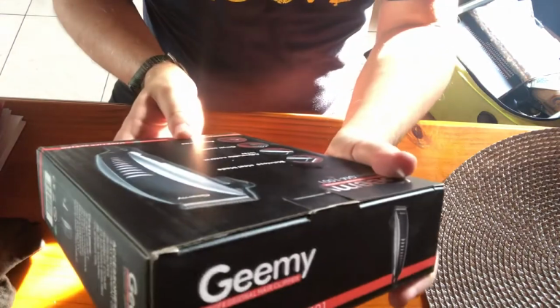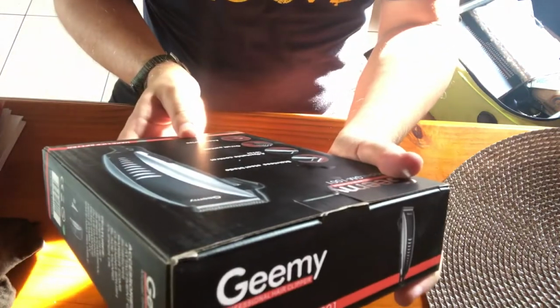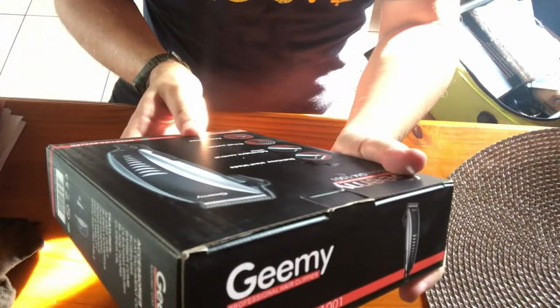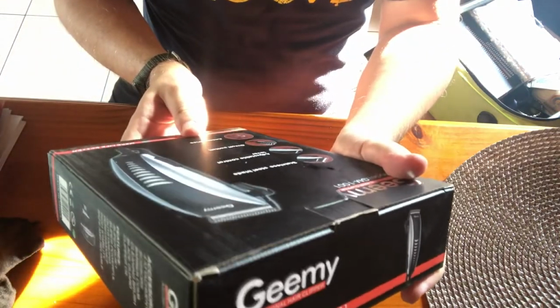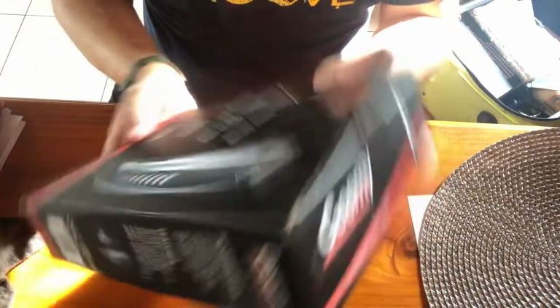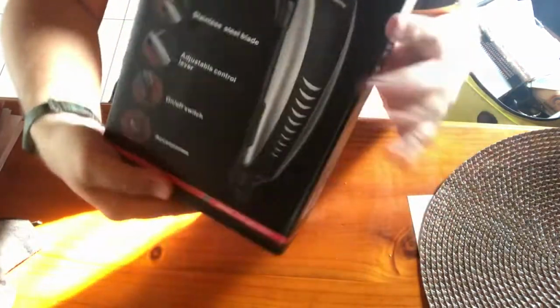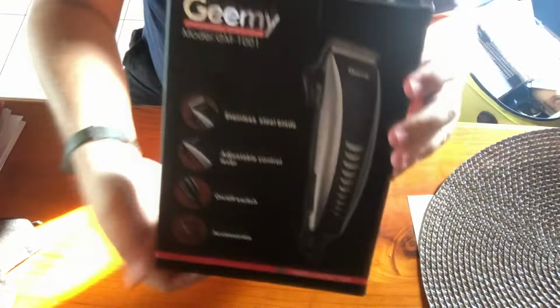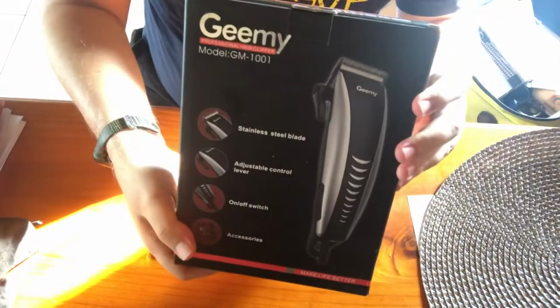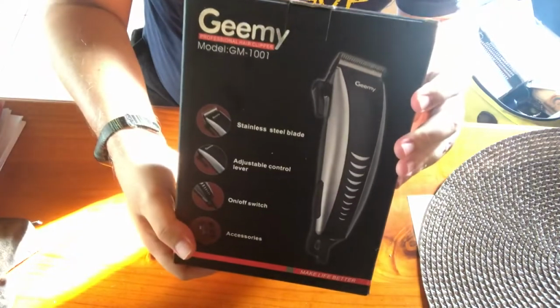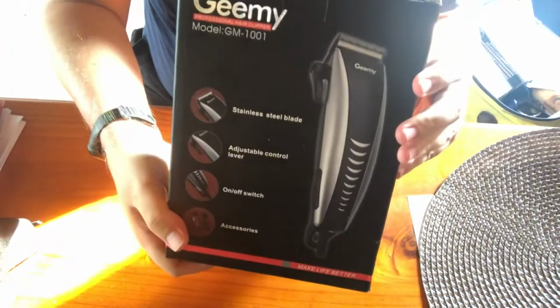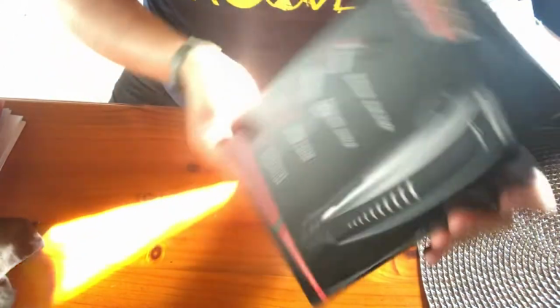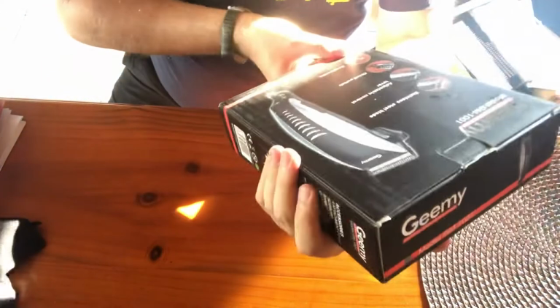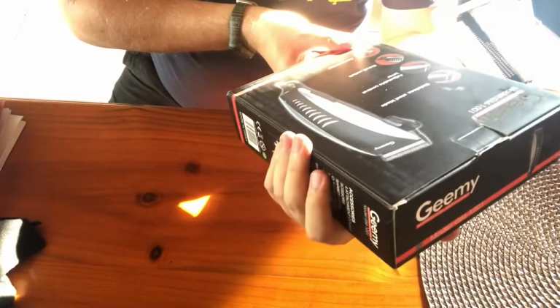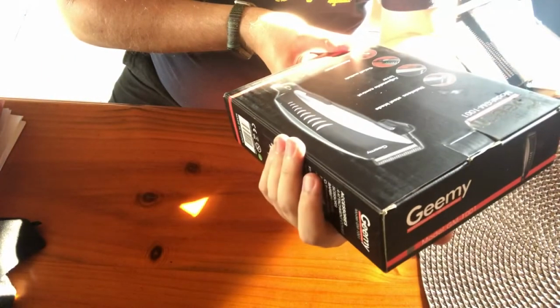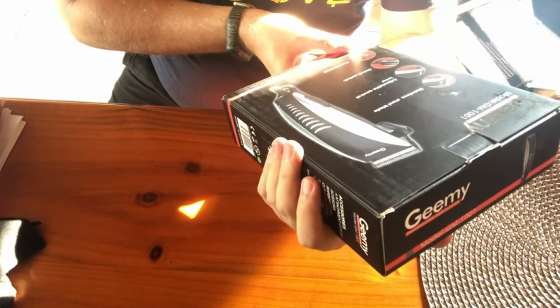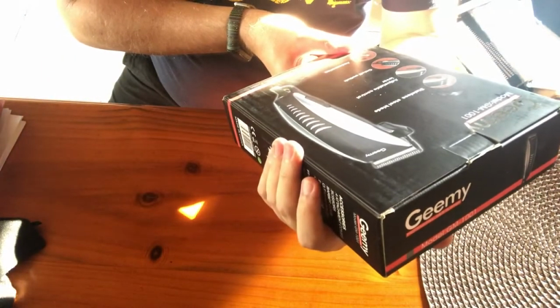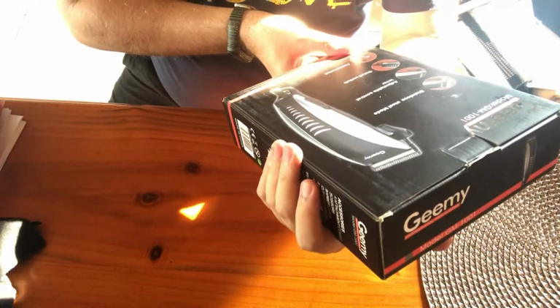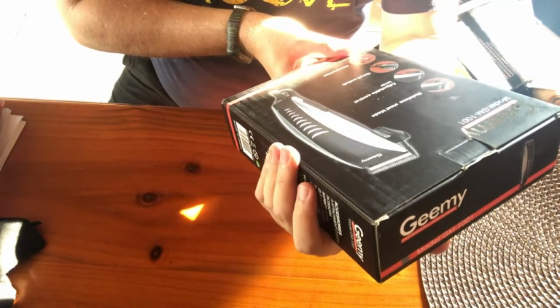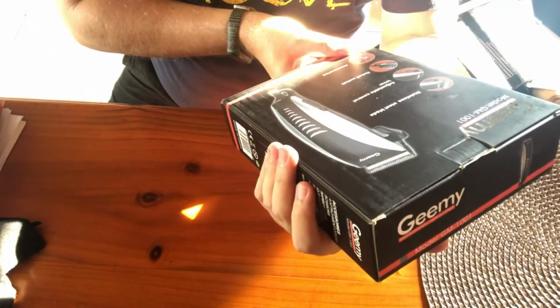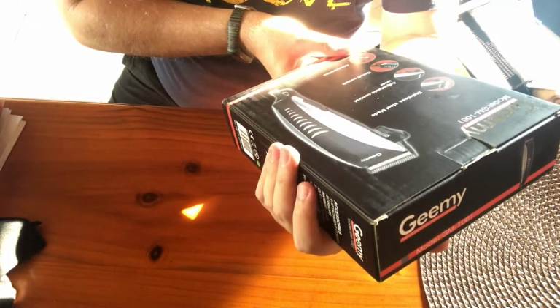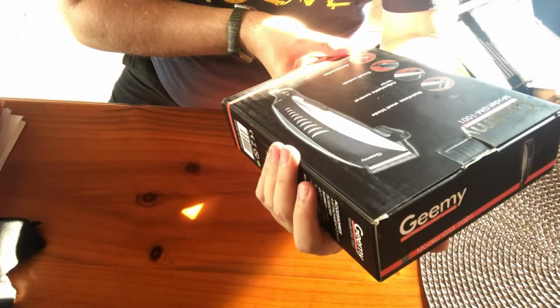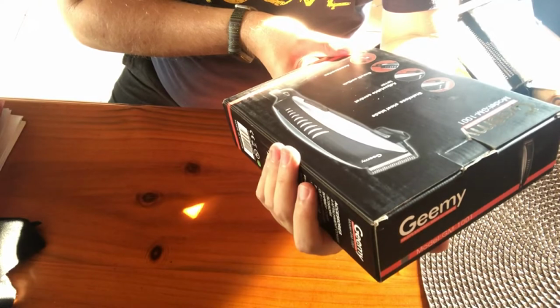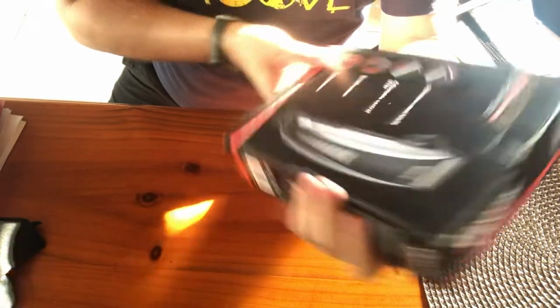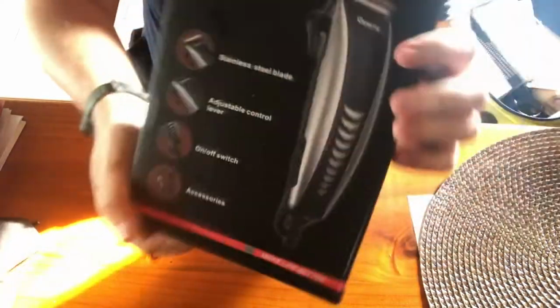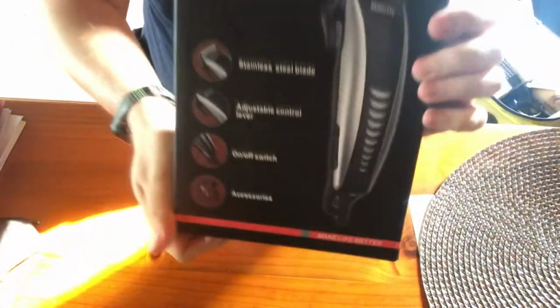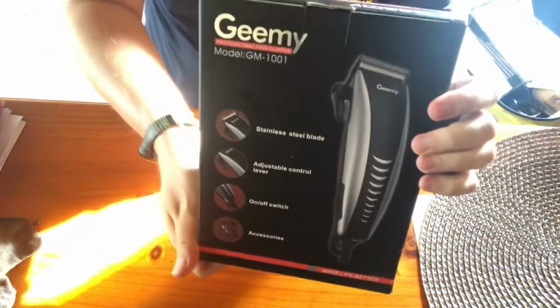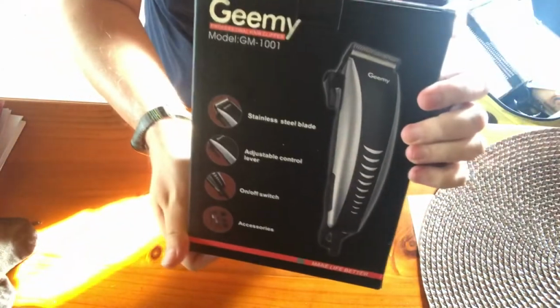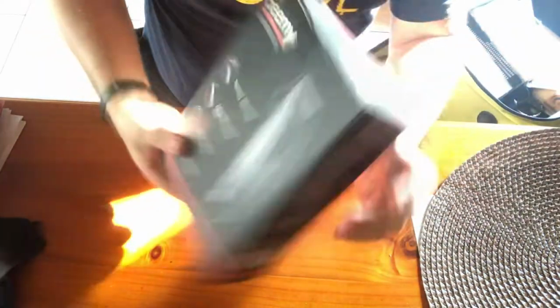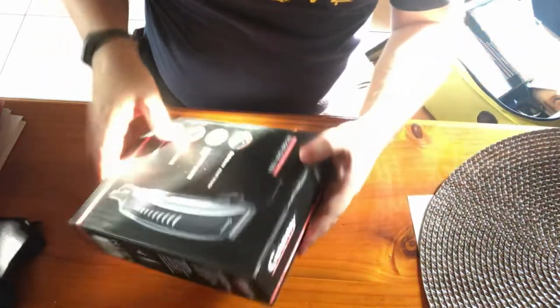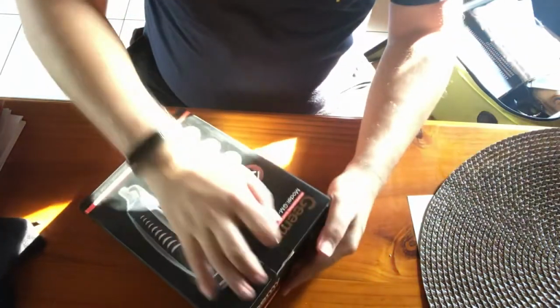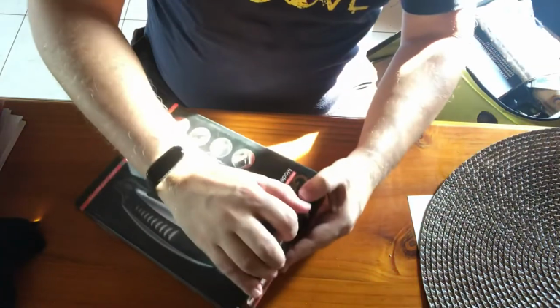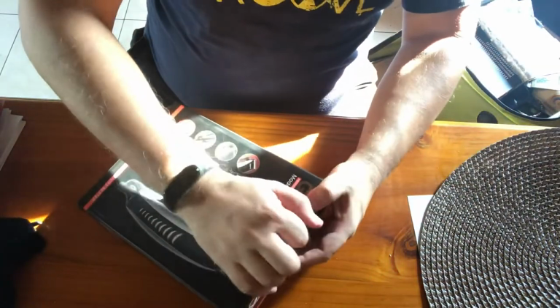It says stainless steel blade, adjustable control lever, on/off switch, and accessories. They have all the accessories, so let's open it.